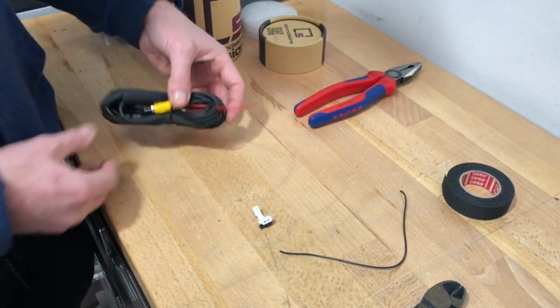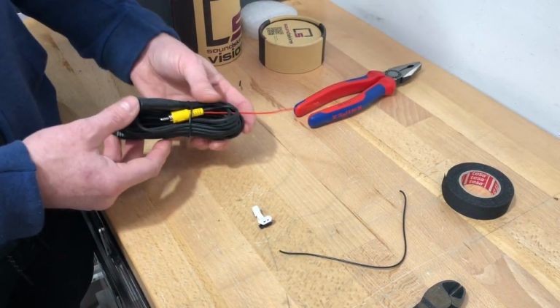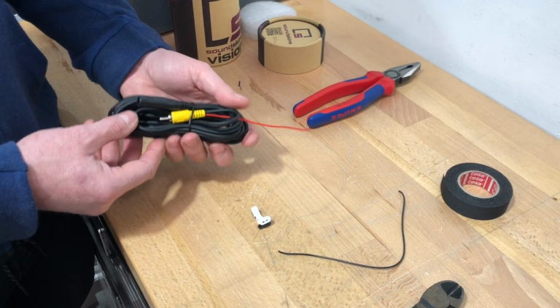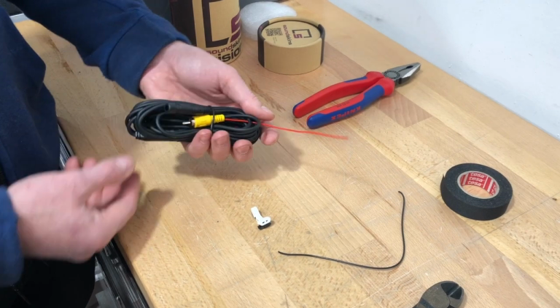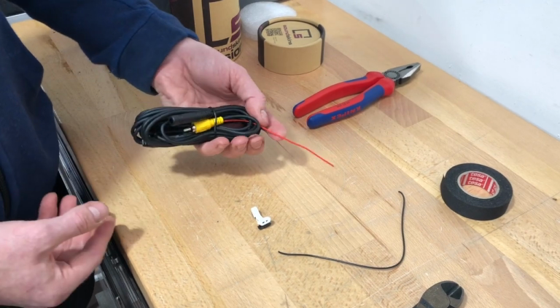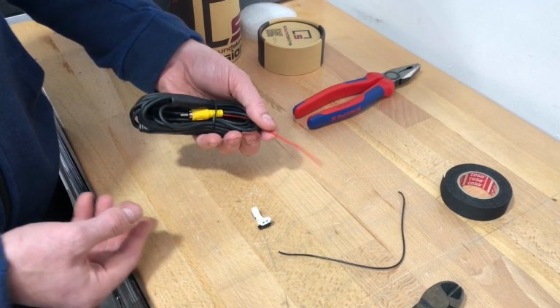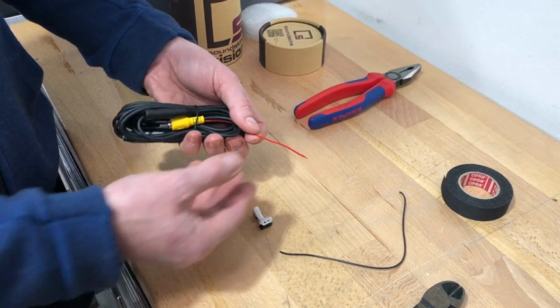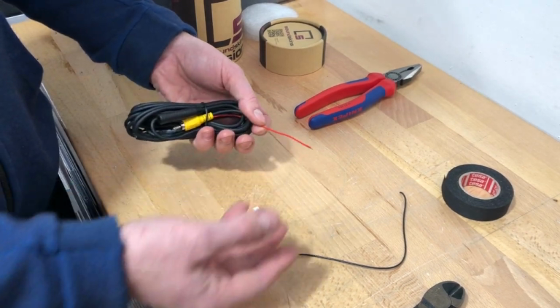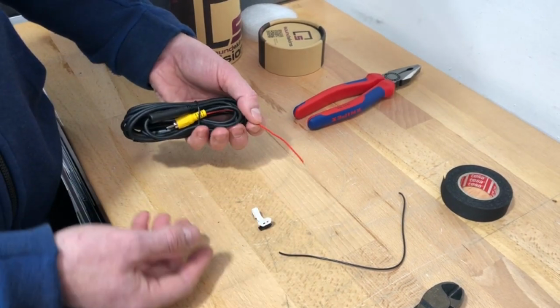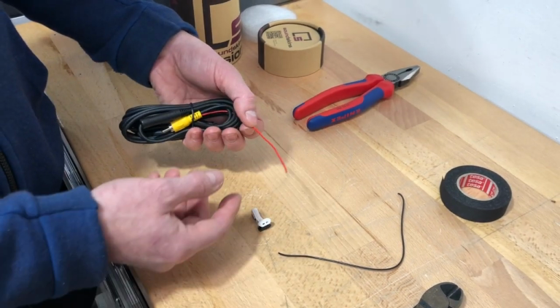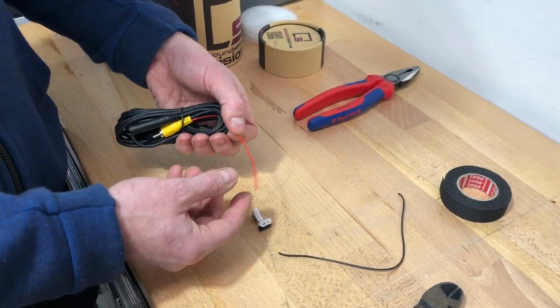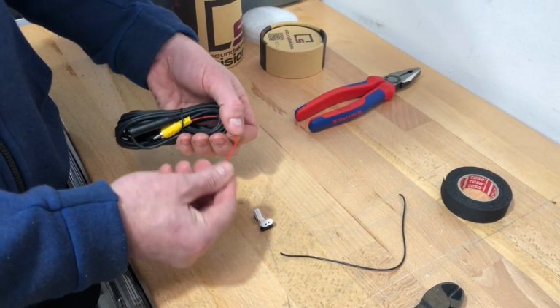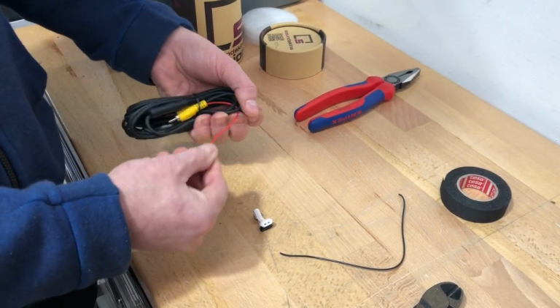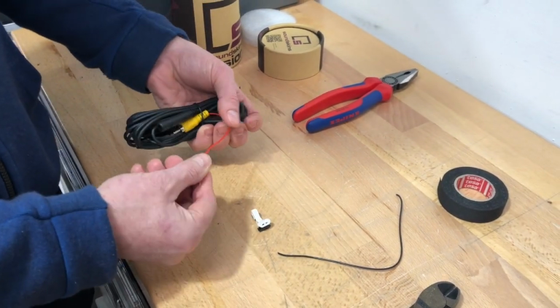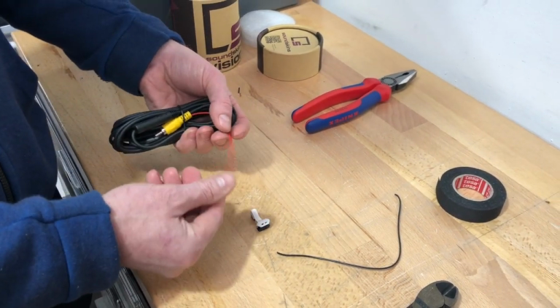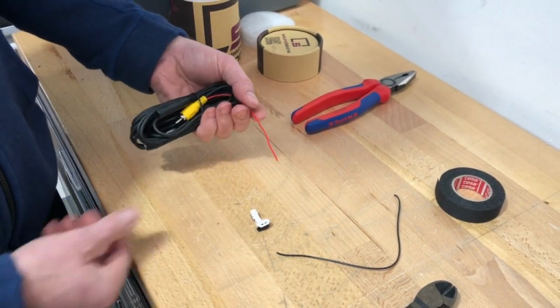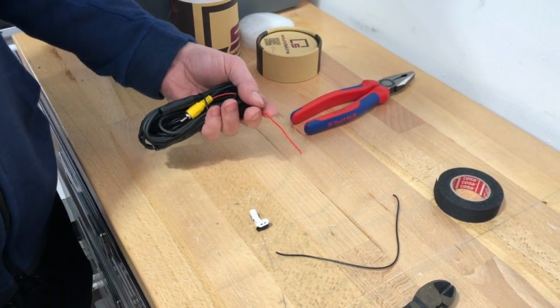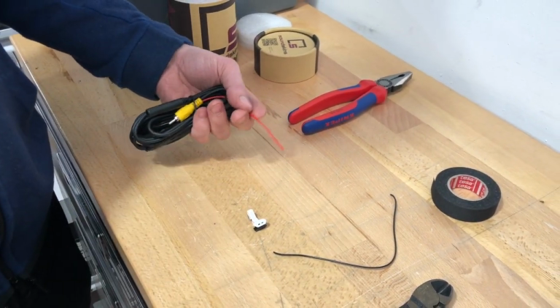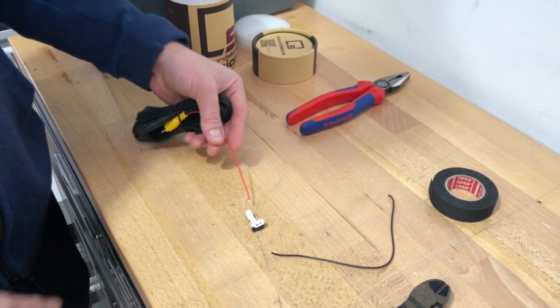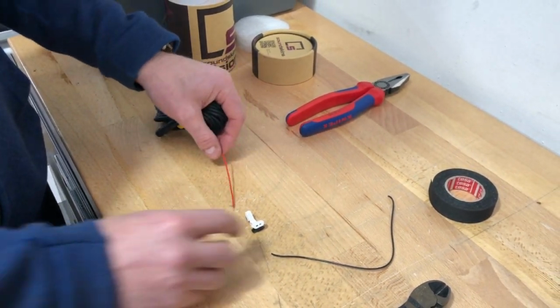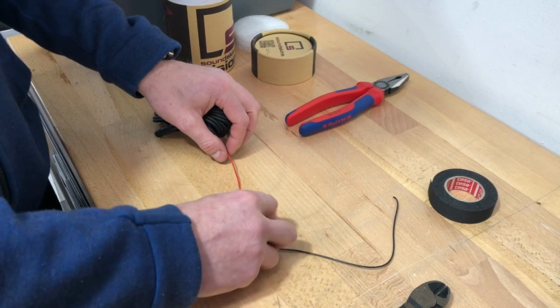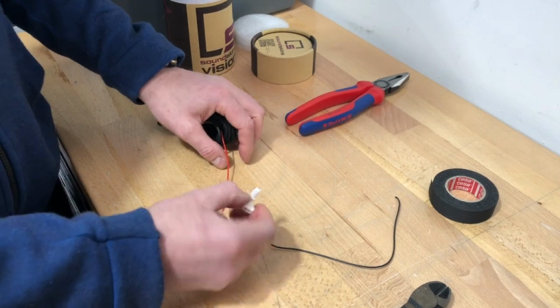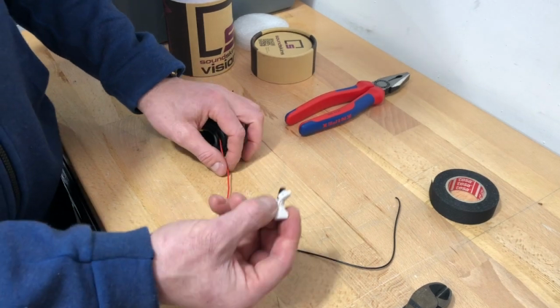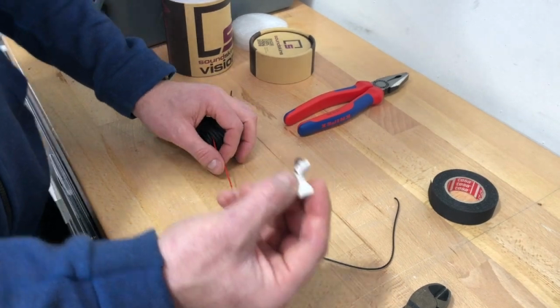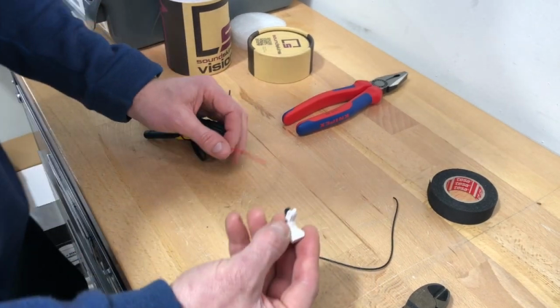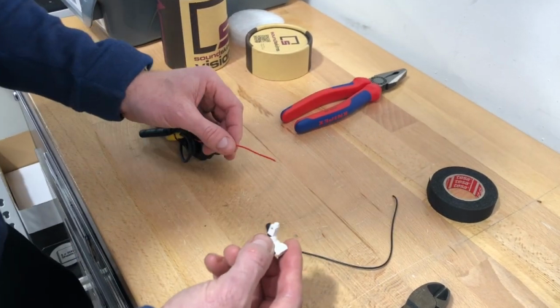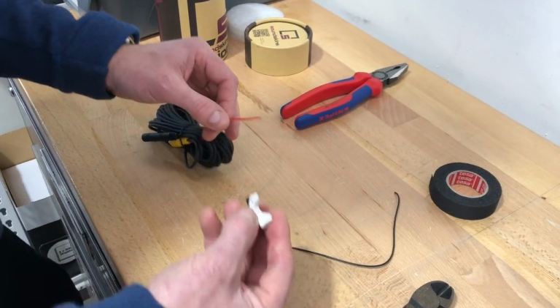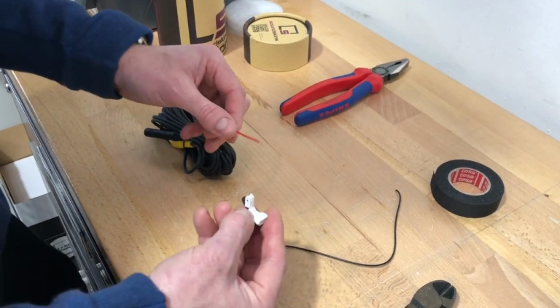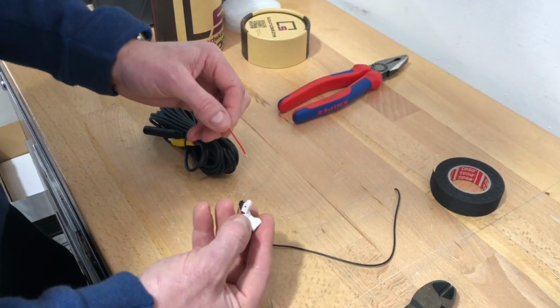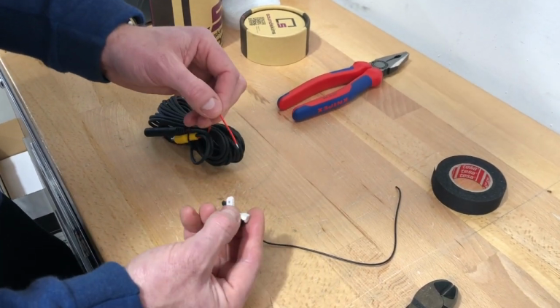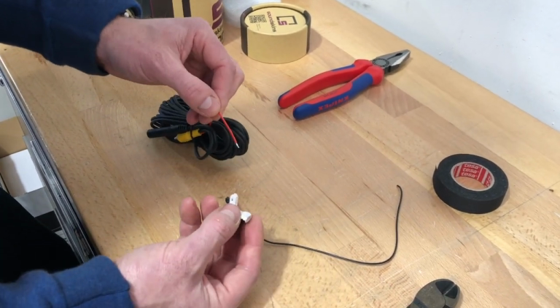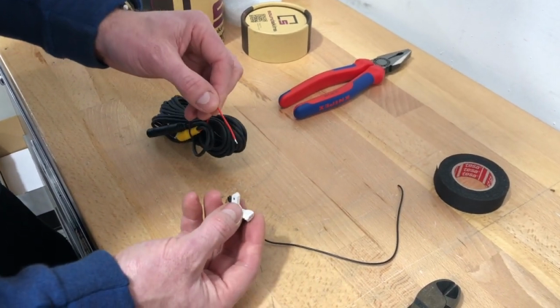If you're running the reverse camera, every car is different and we've got videos and instructions on how to install them. But how to use this connector is what this video is specifically about.